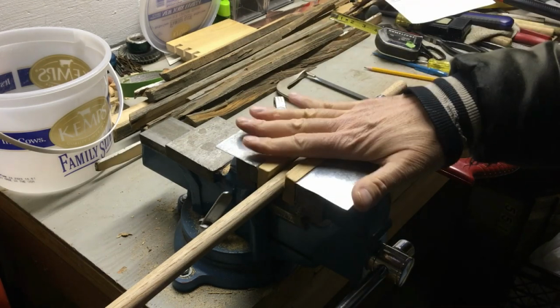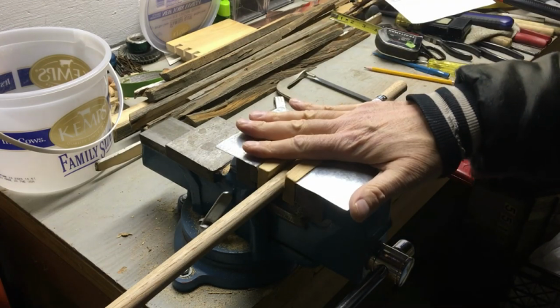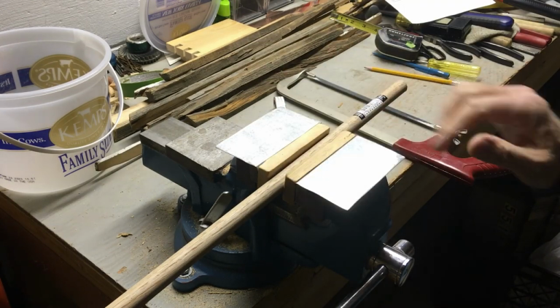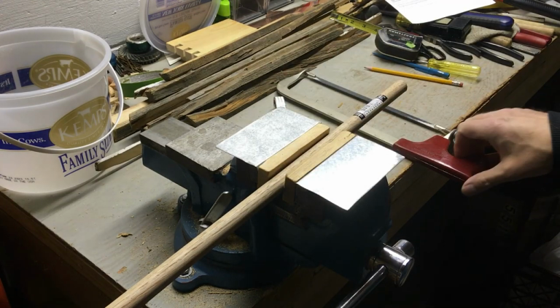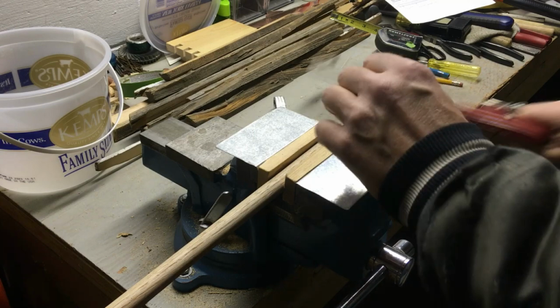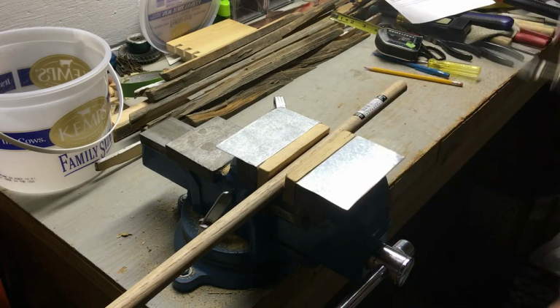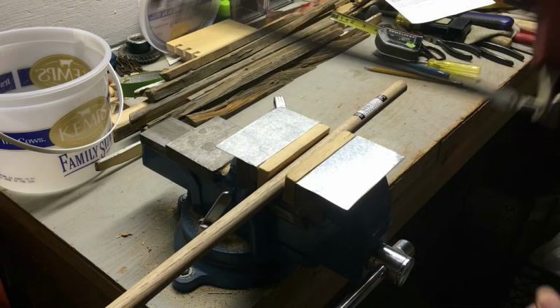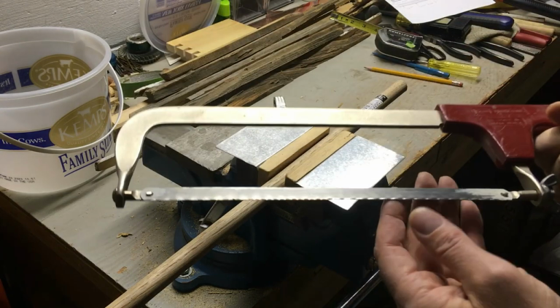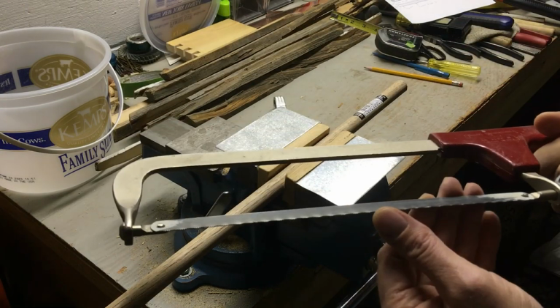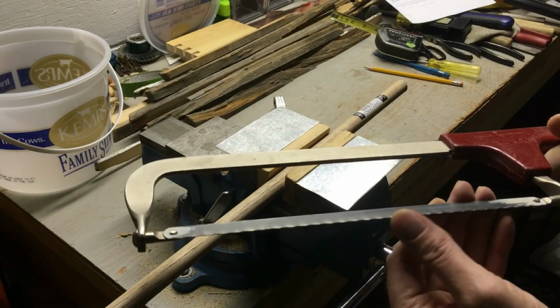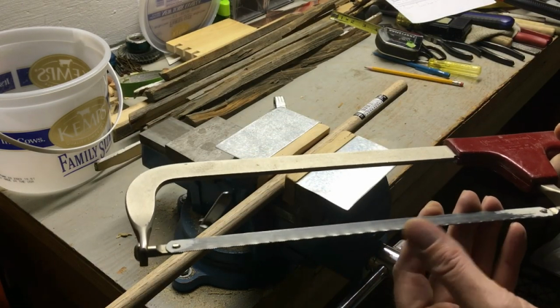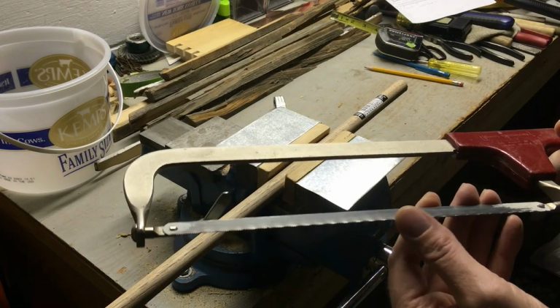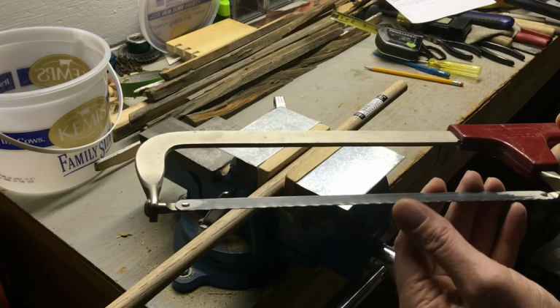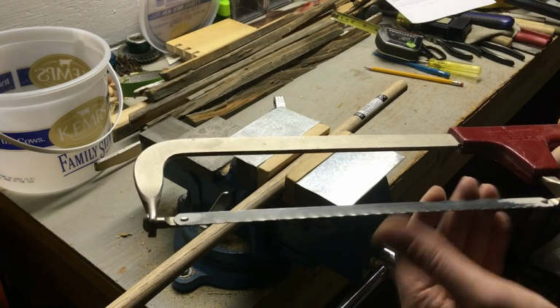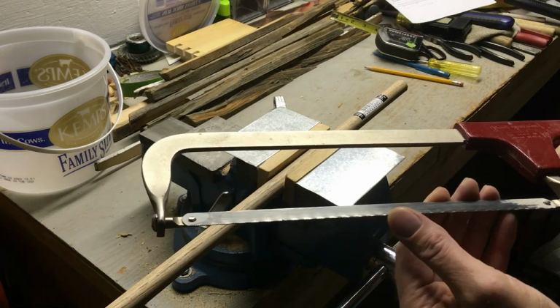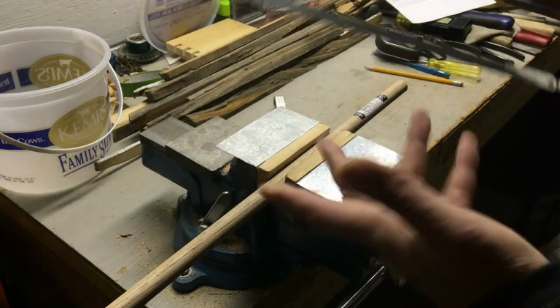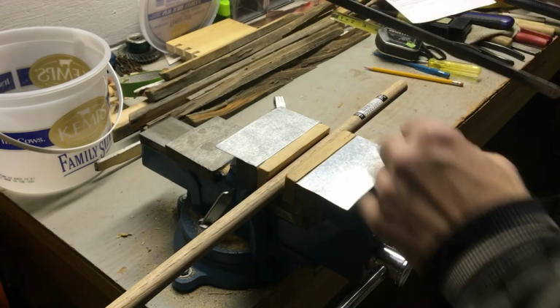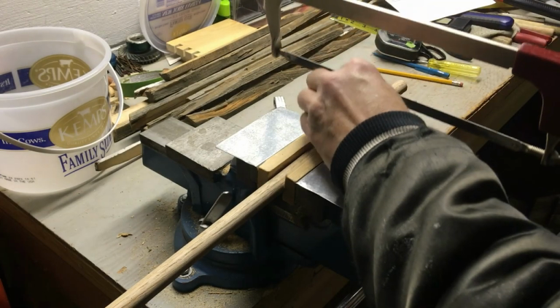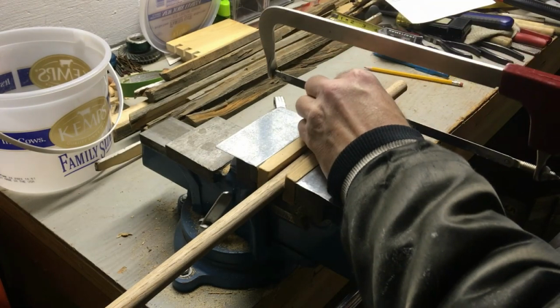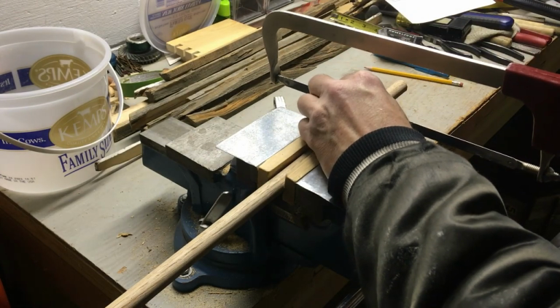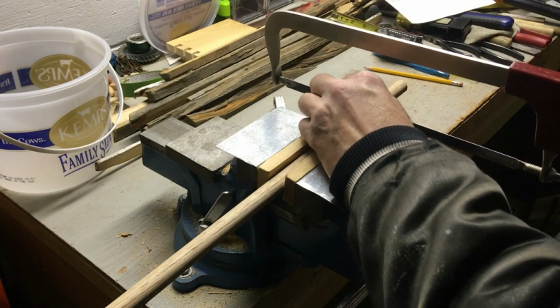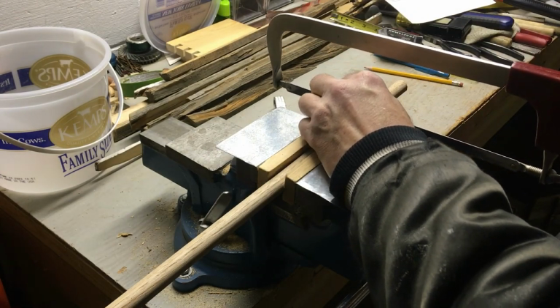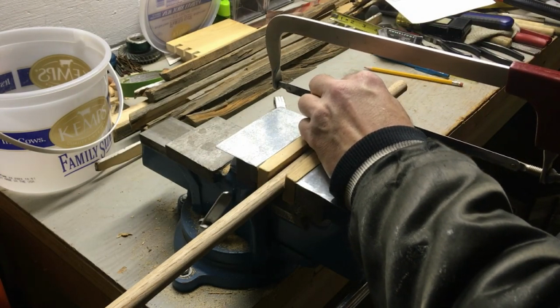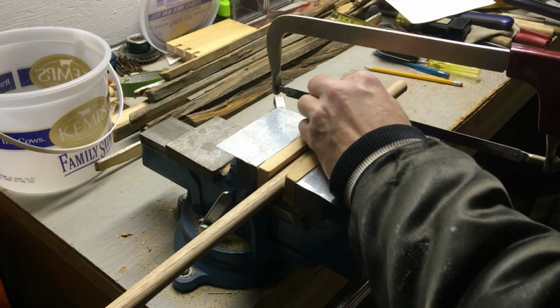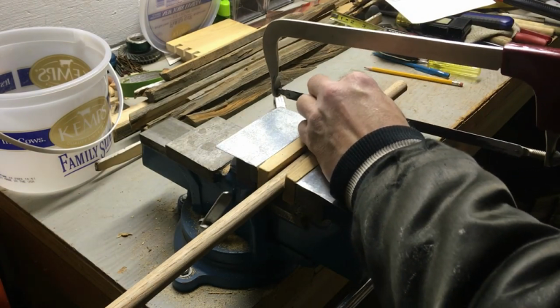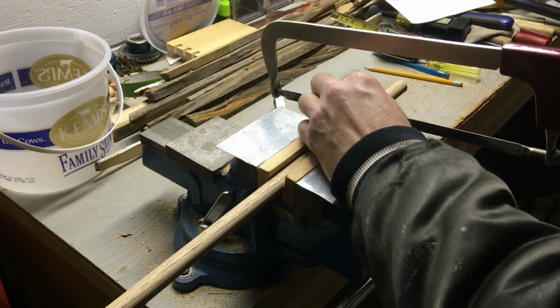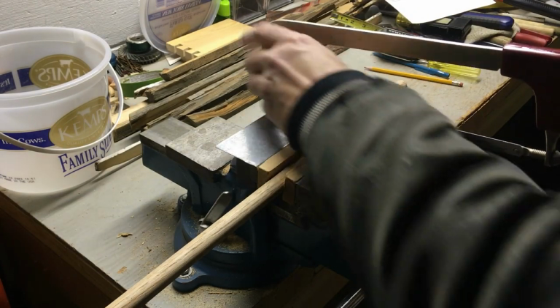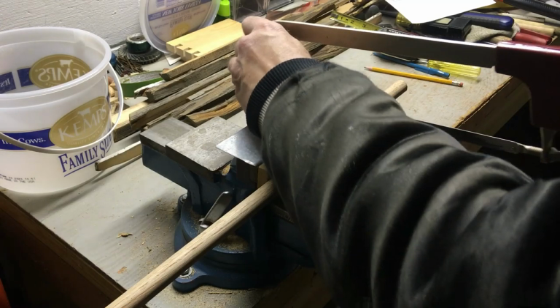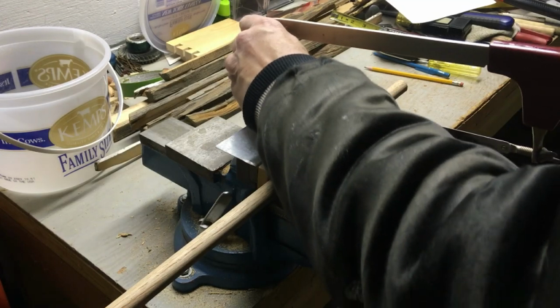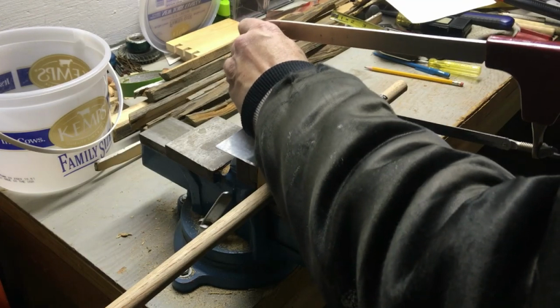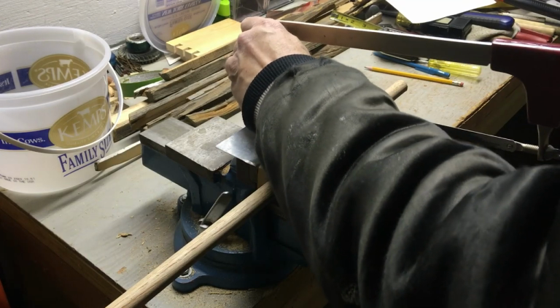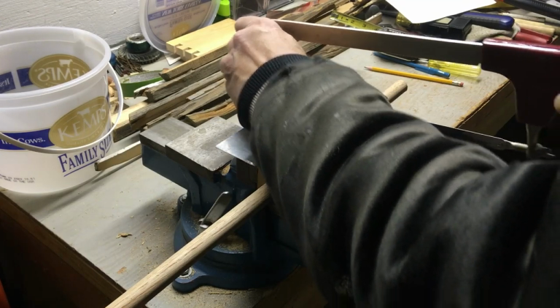I've put it into the vise and I'm going to use a hacksaw — it has a real fine blade and works really well for cutting. I'm going to try and cut it as perpendicular as I can; it doesn't have to be perfect.